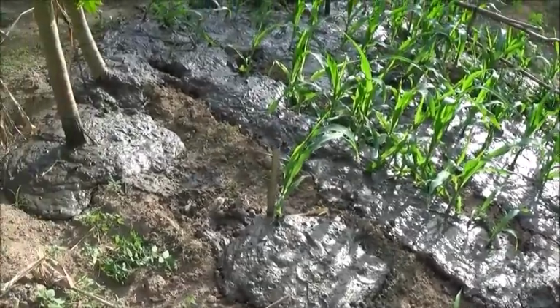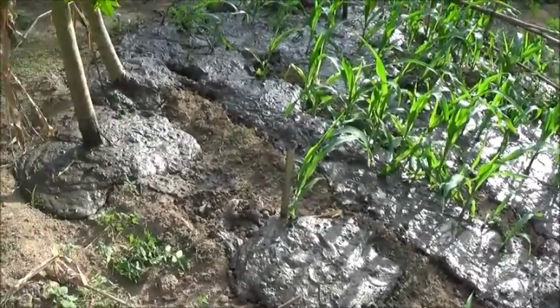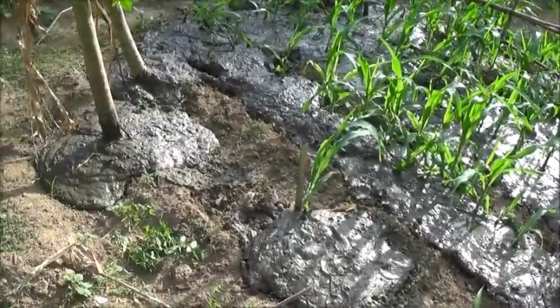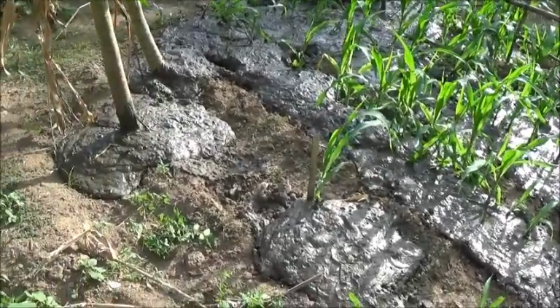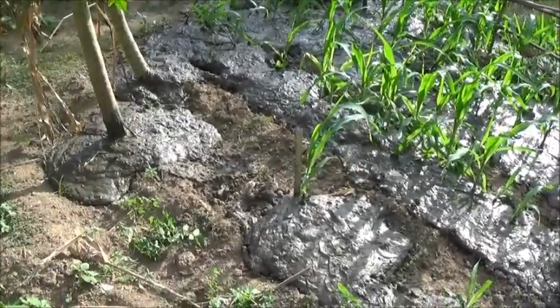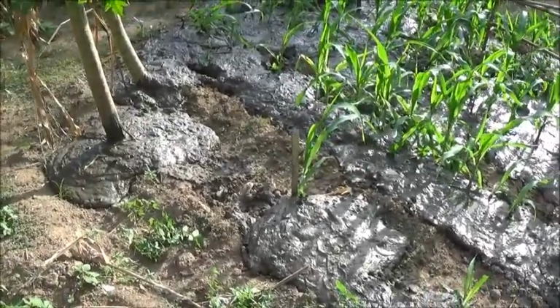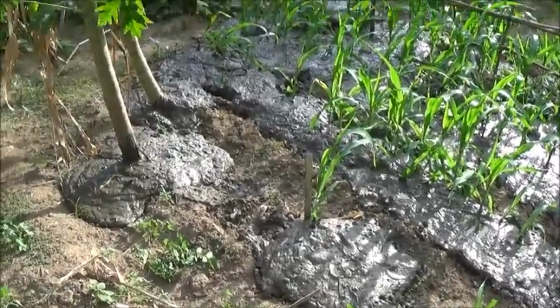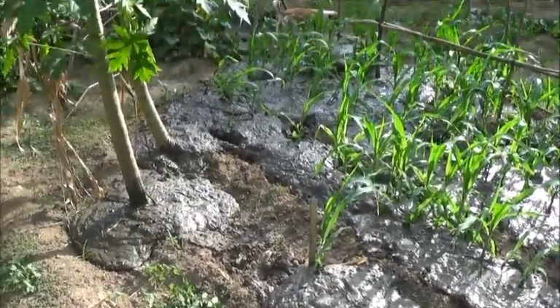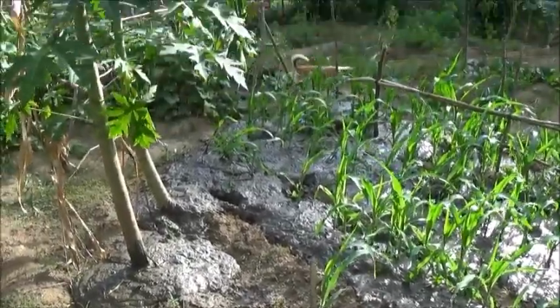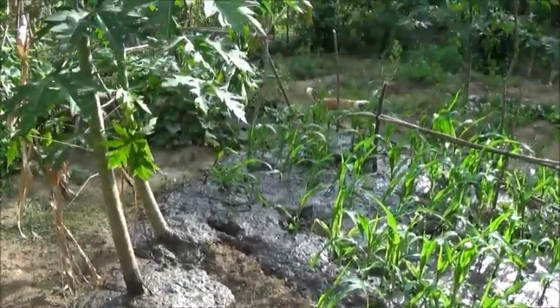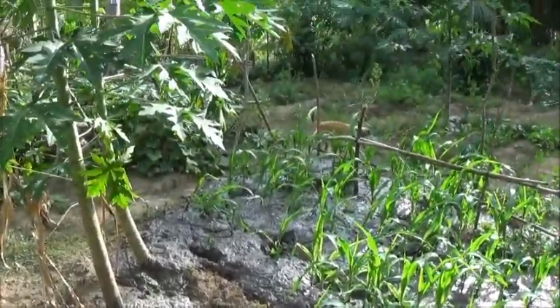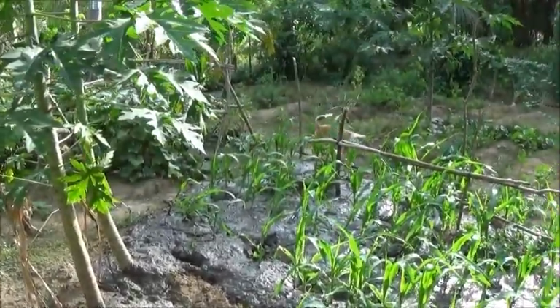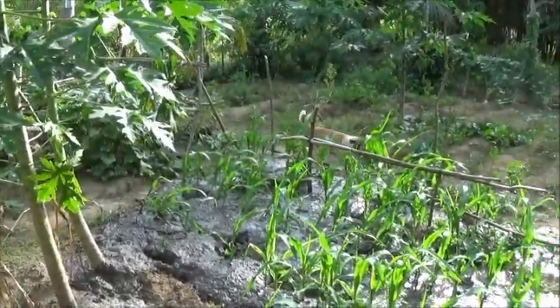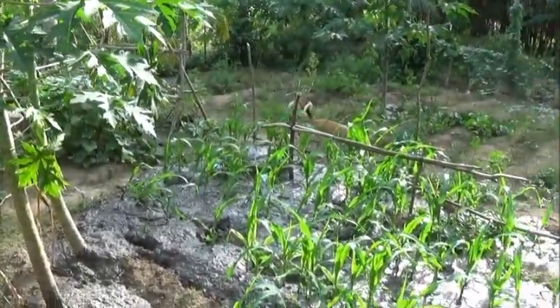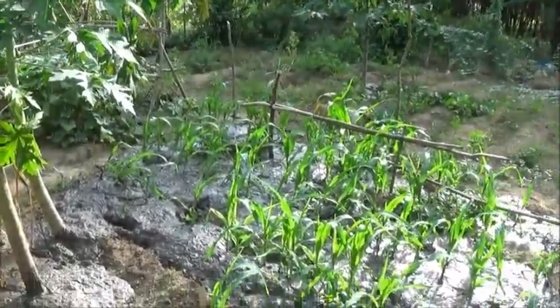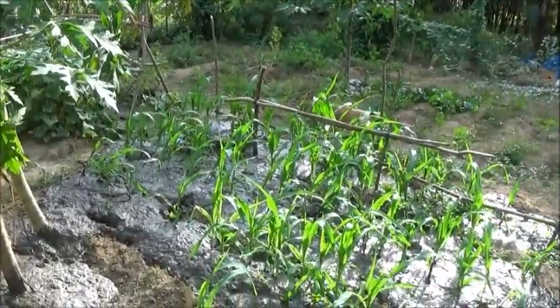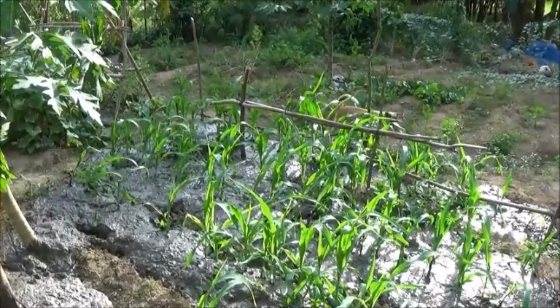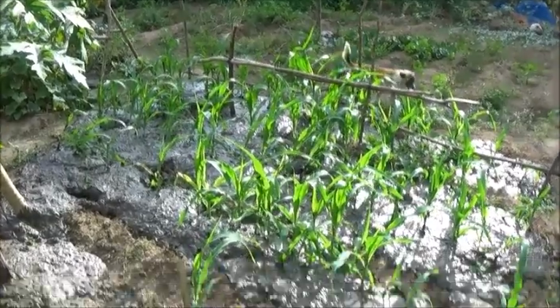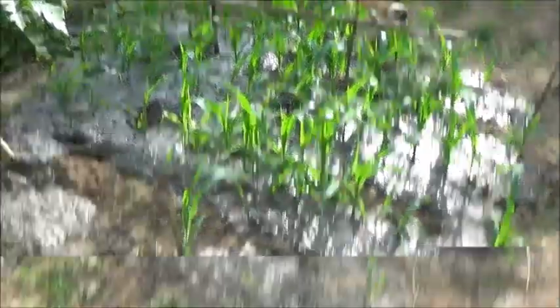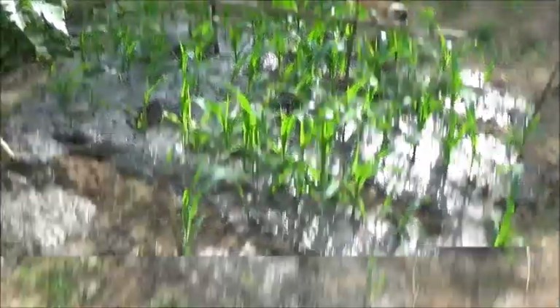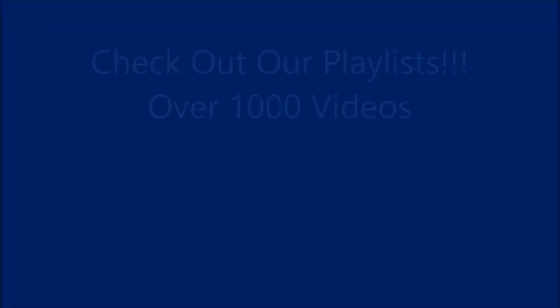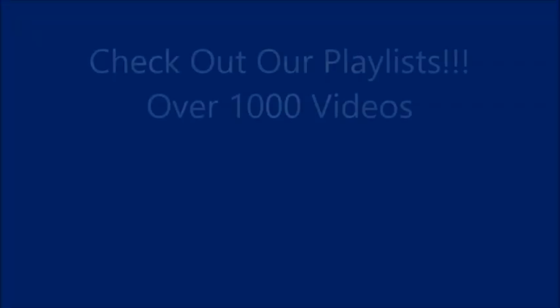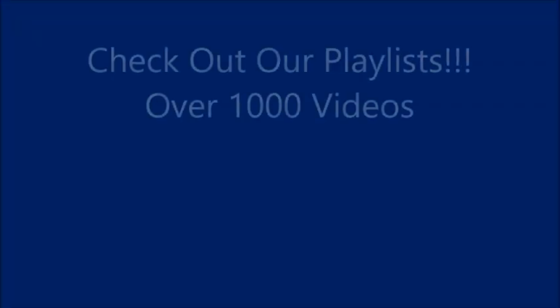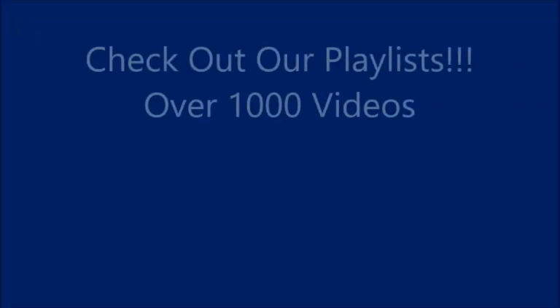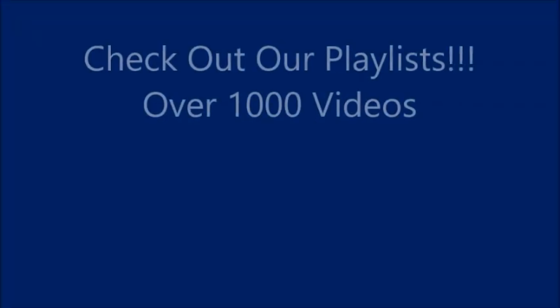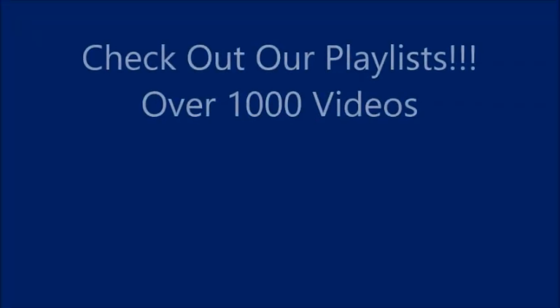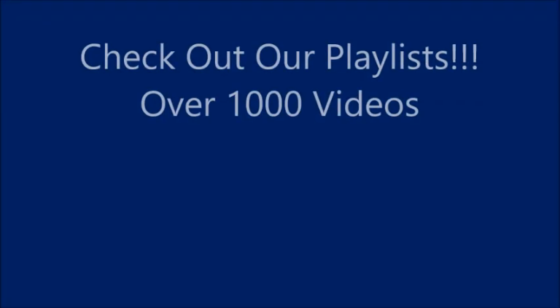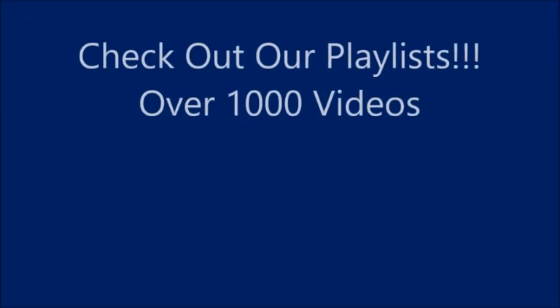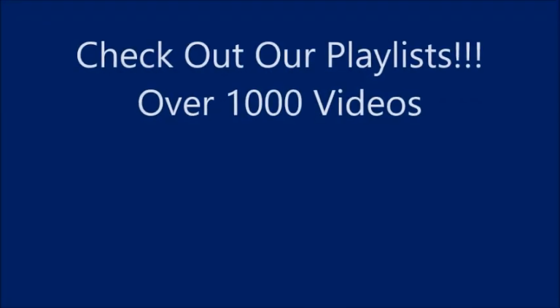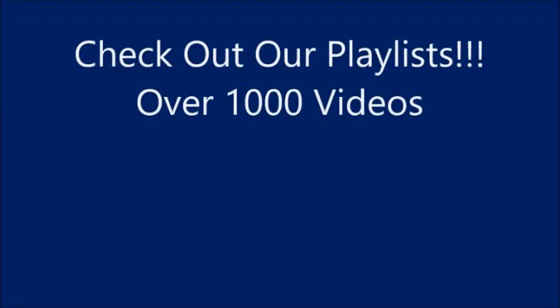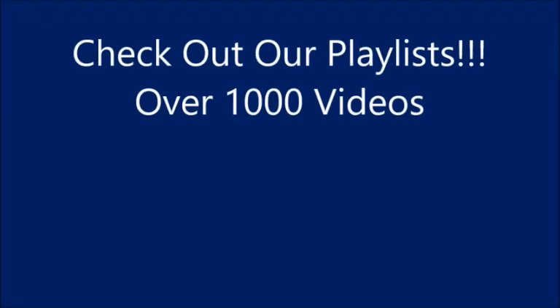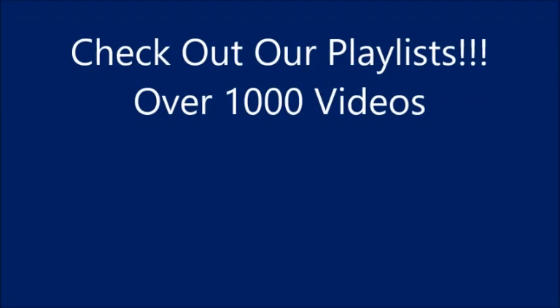Thank you everyone. Please like, comment, share, and subscribe. Bye.